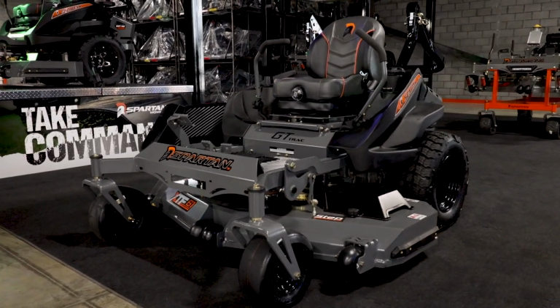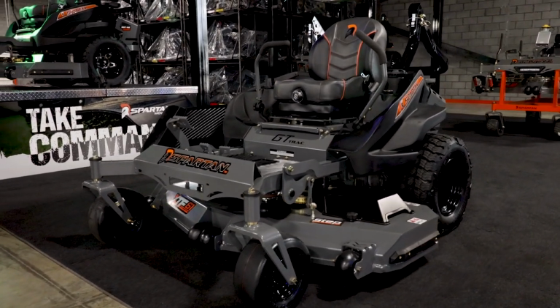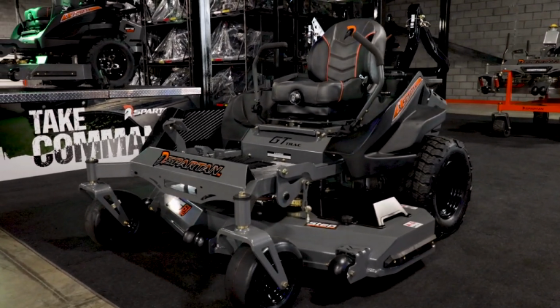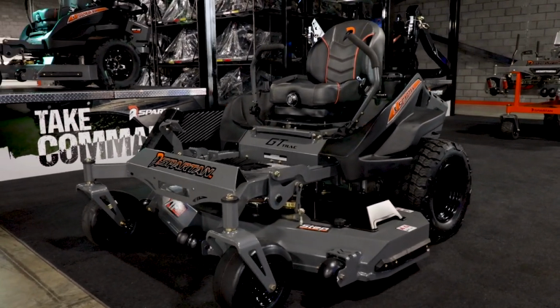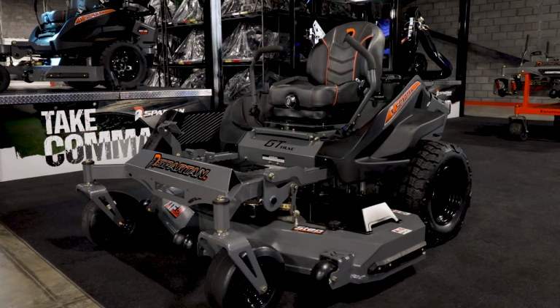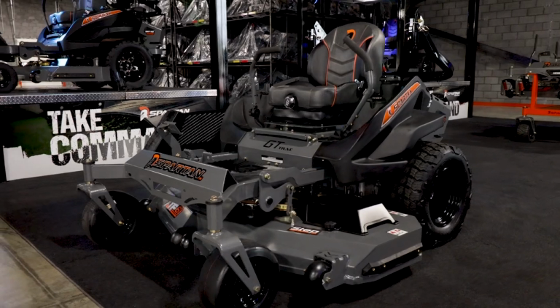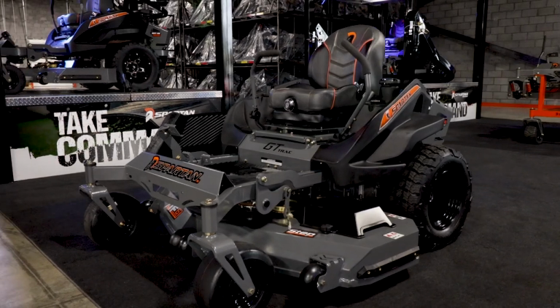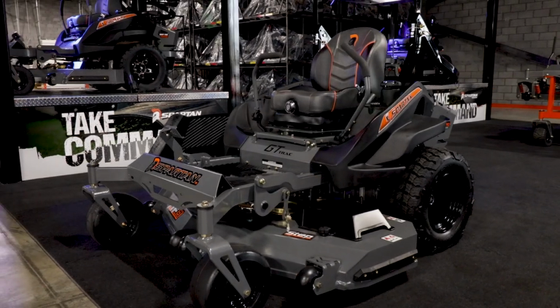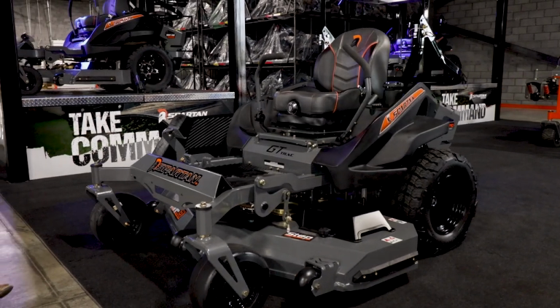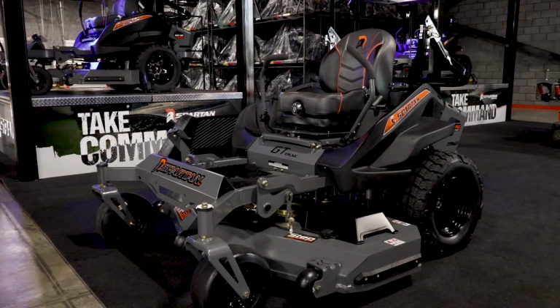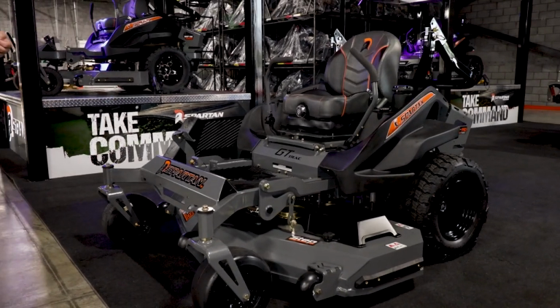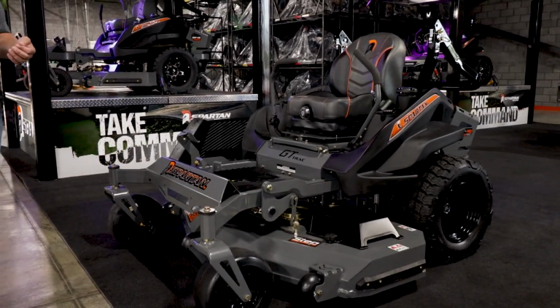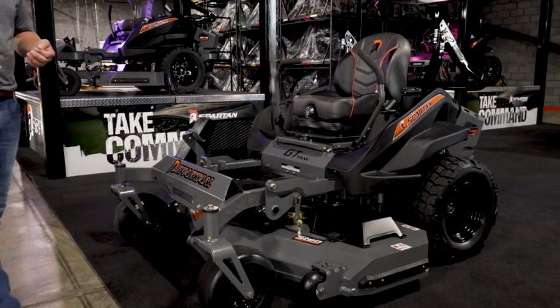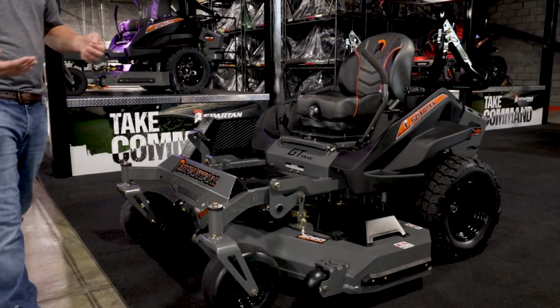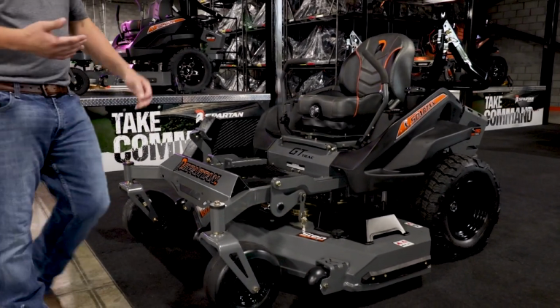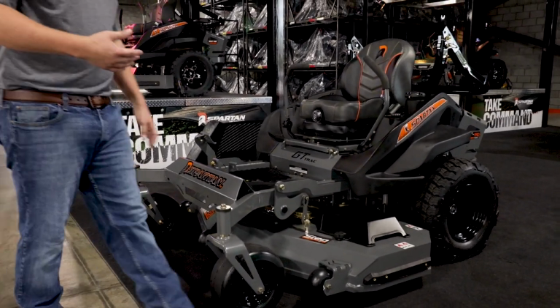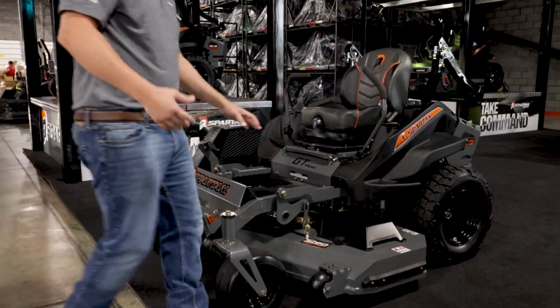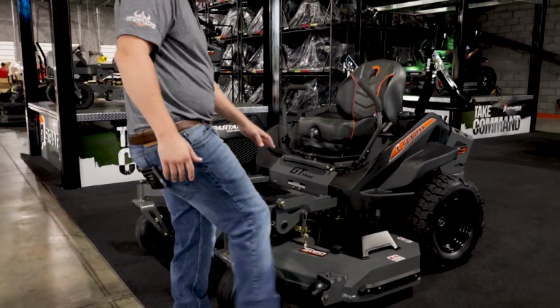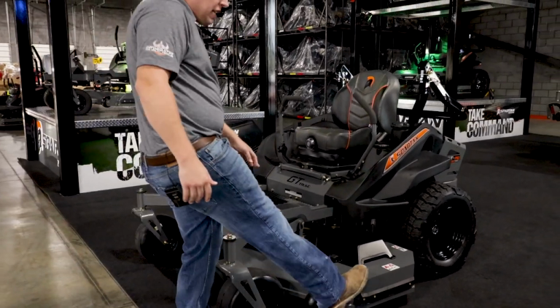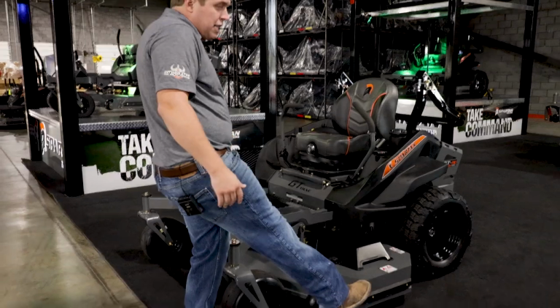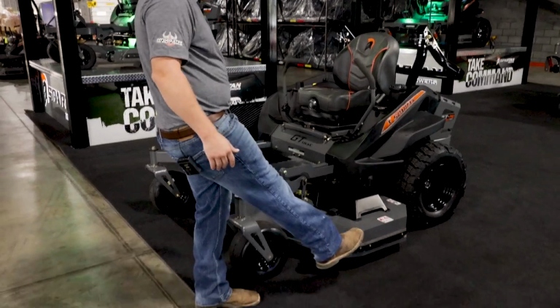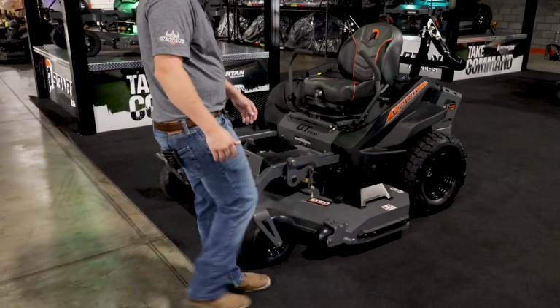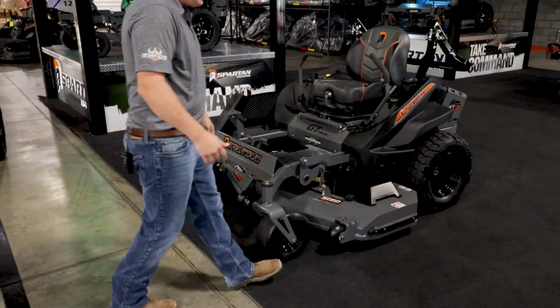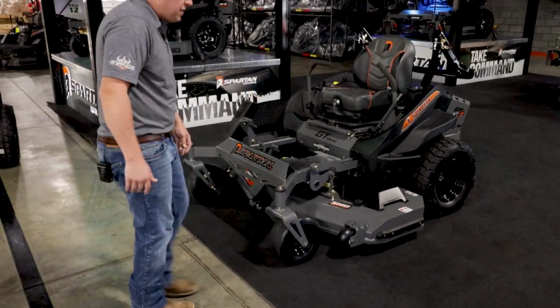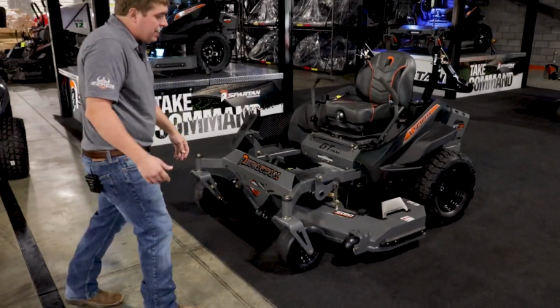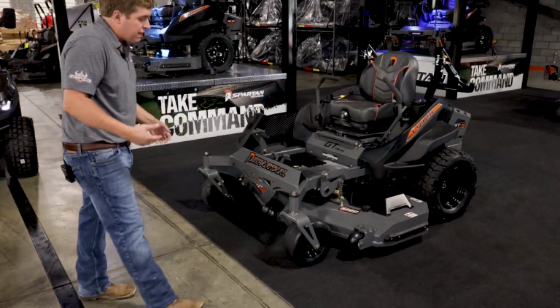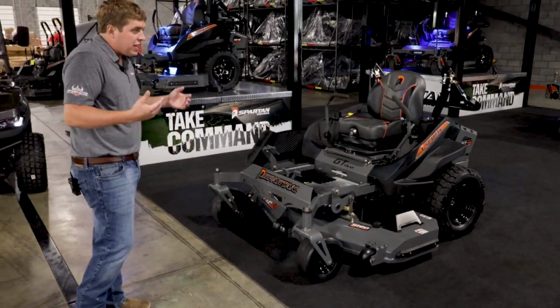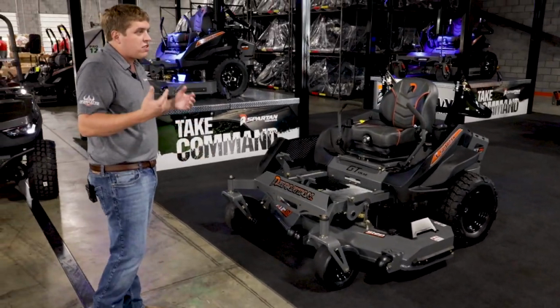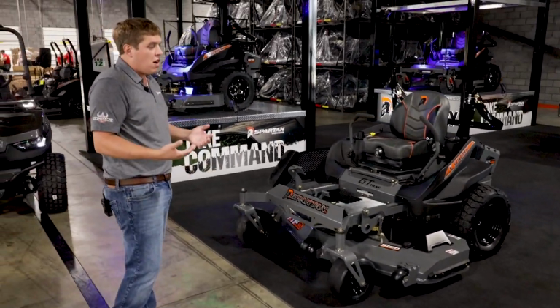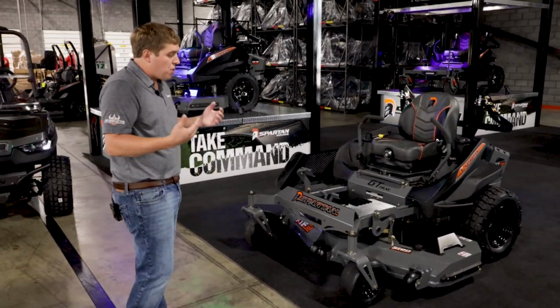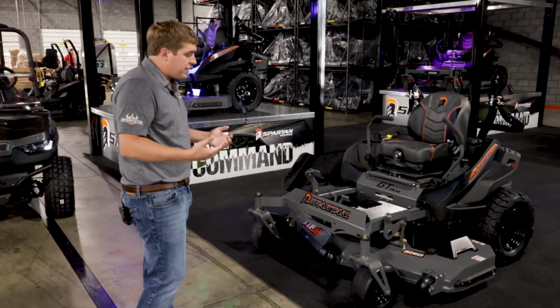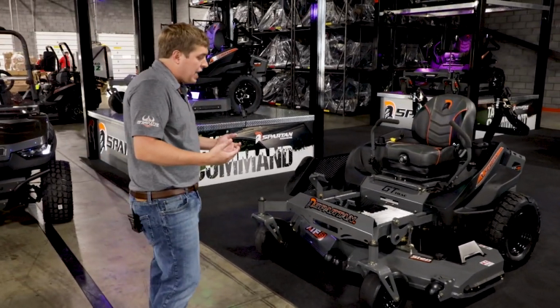Six inches is very unique in this industry — most commercial mowers only have the five and a half inch deep deck. It's still a seven gauge, but with five gauge on the outside, so it's a very strong, robust deck.